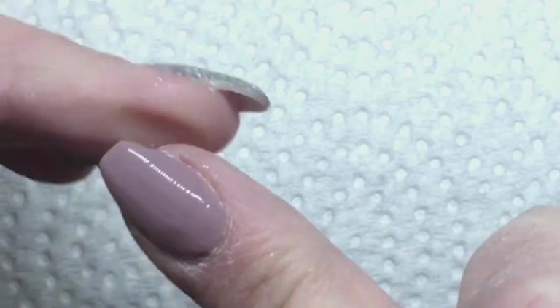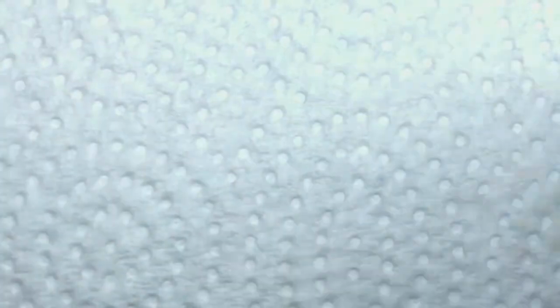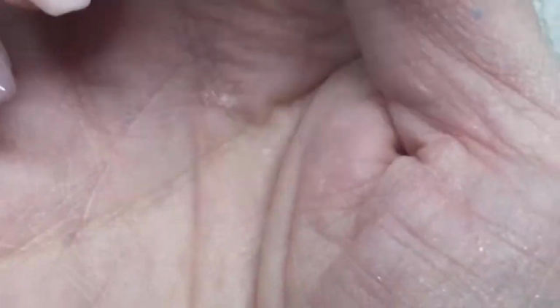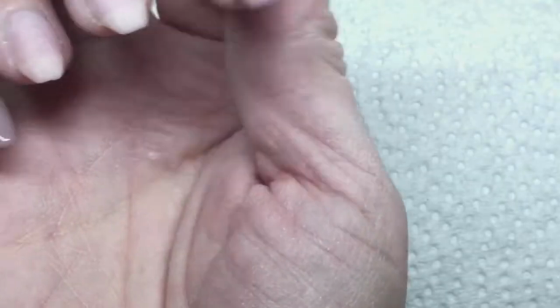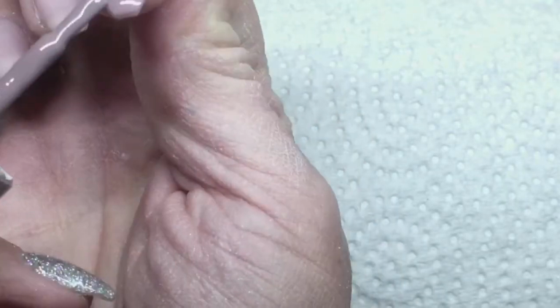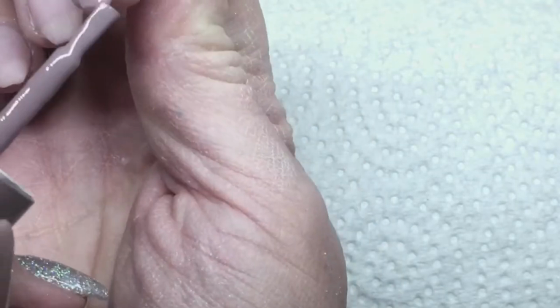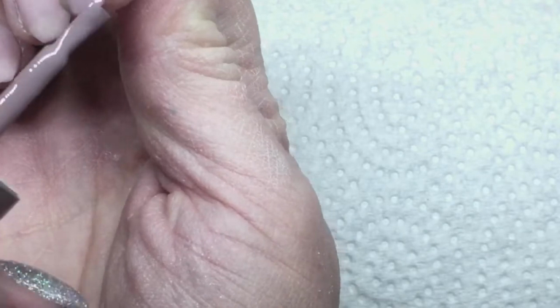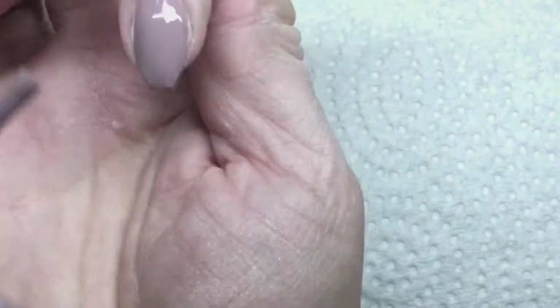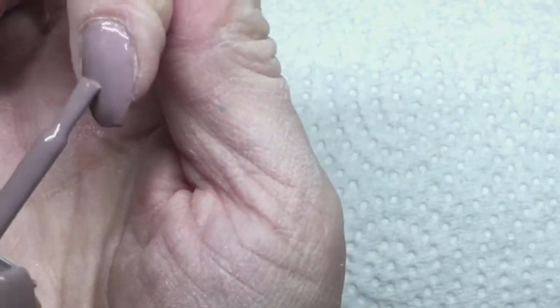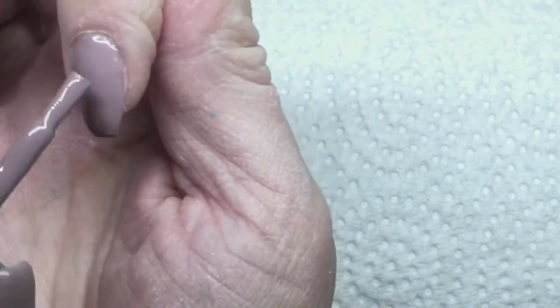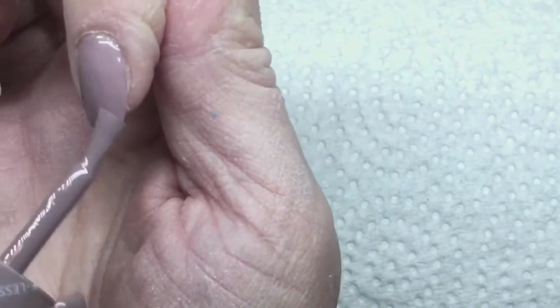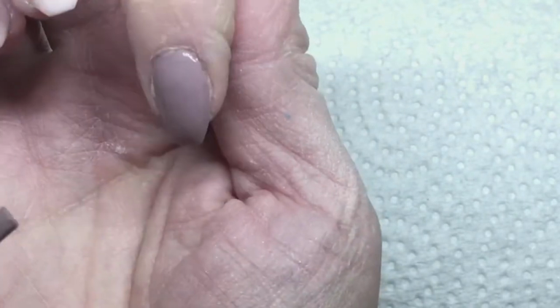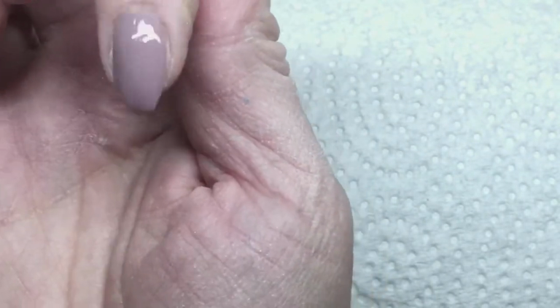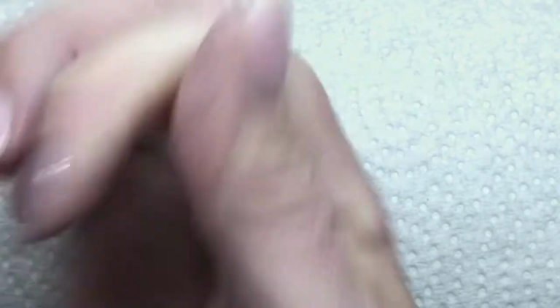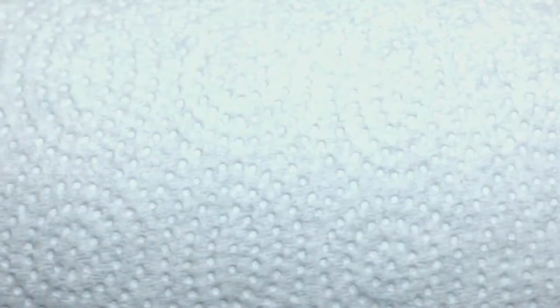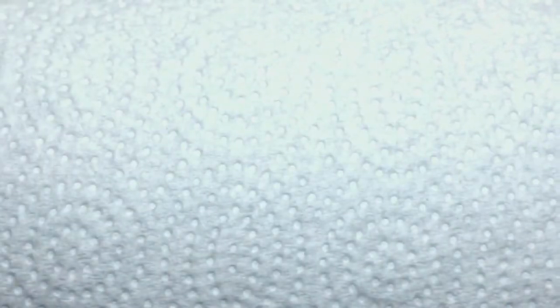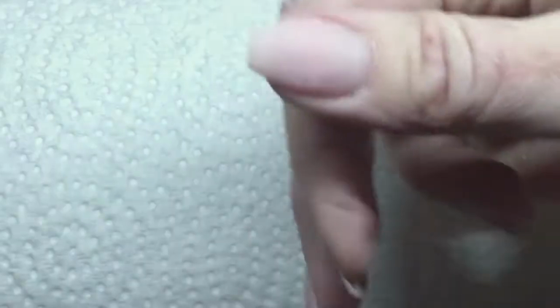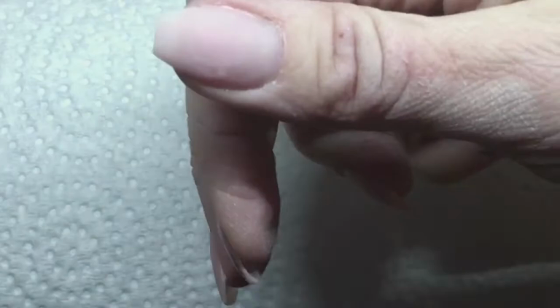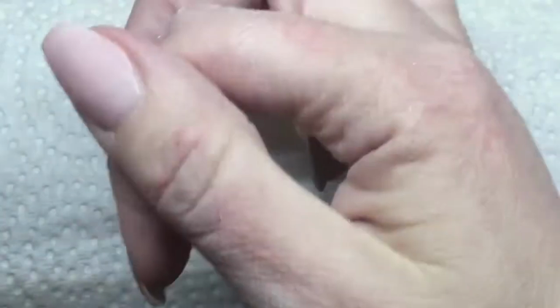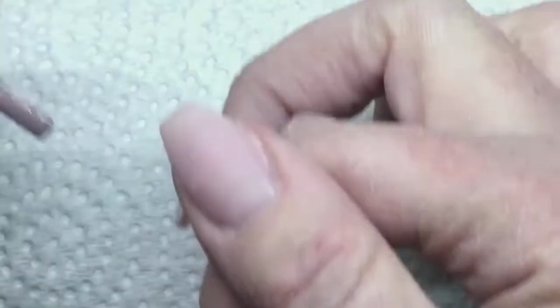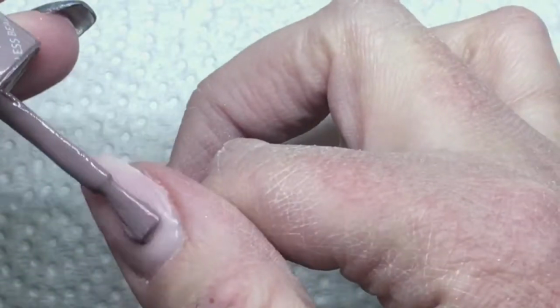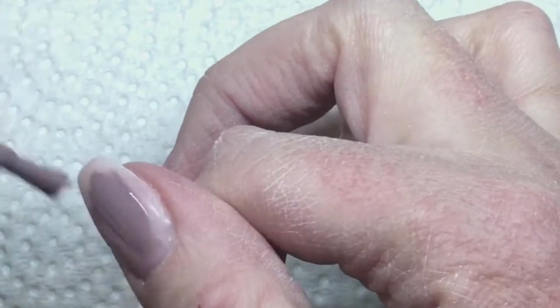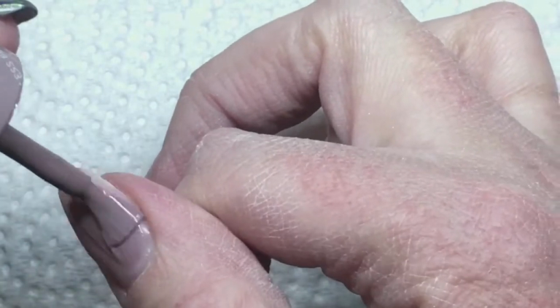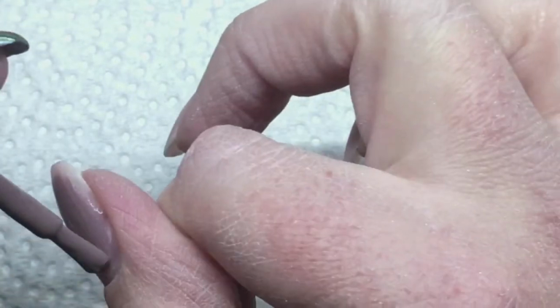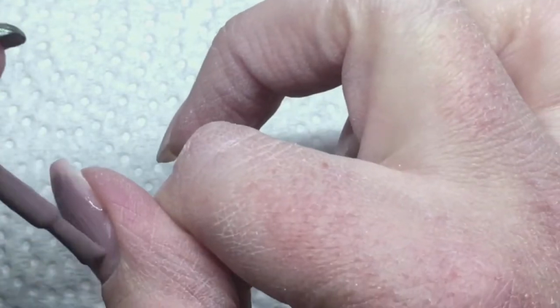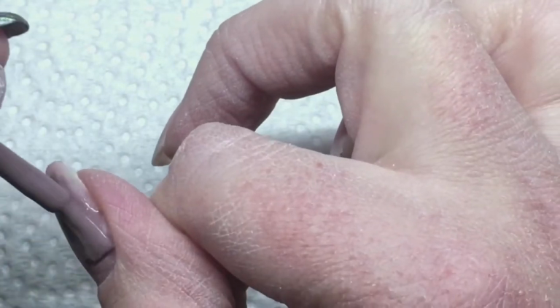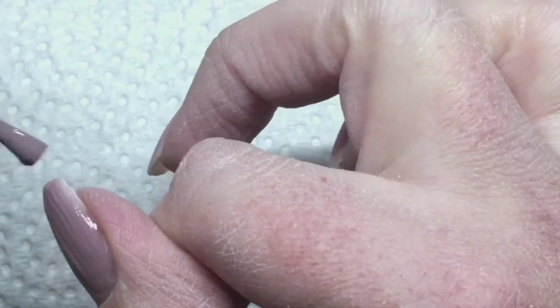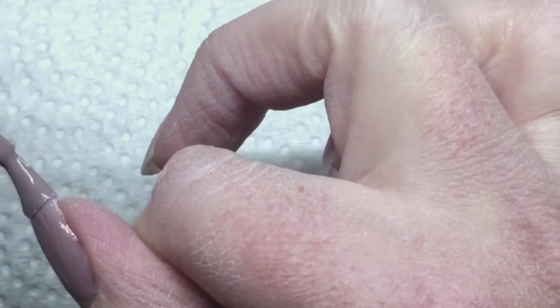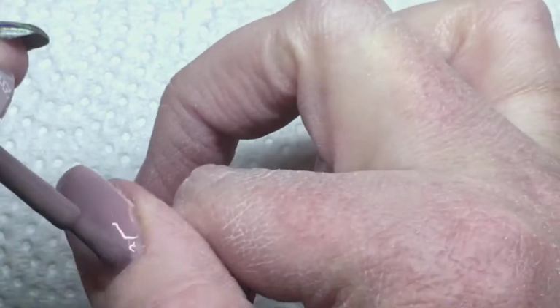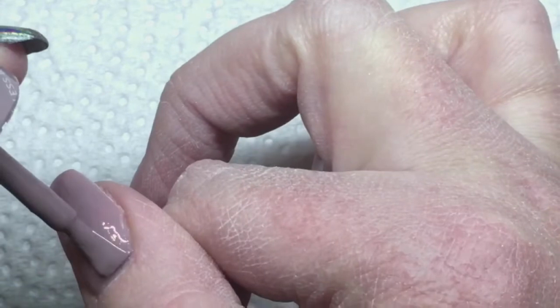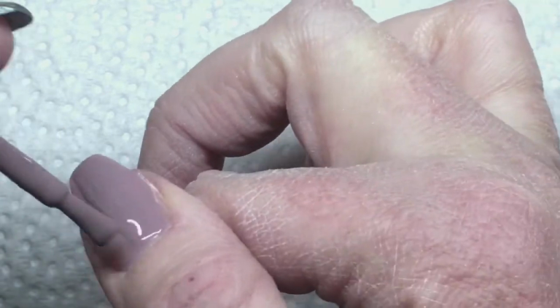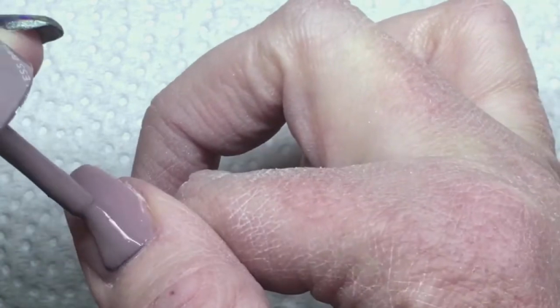I have to apologize for my hands — they're really dry. It was minus 35 degrees Celsius here and I was walking out in that and my hands took a beating. Not normally this dry, so I've been applying some lotion to them. It might take a day or so.